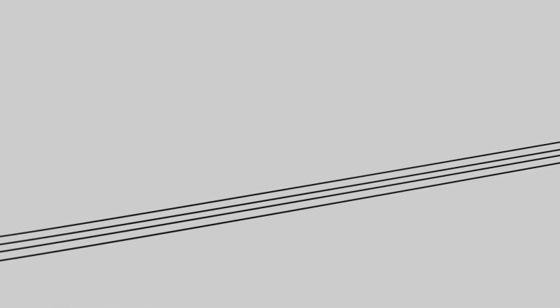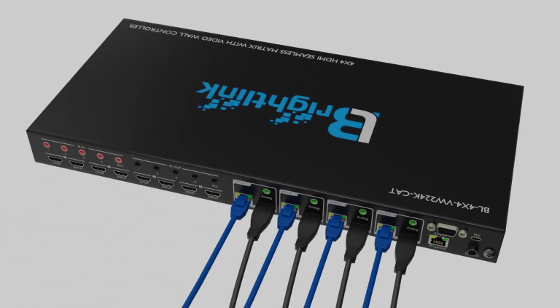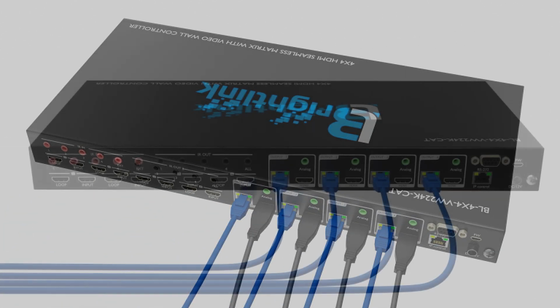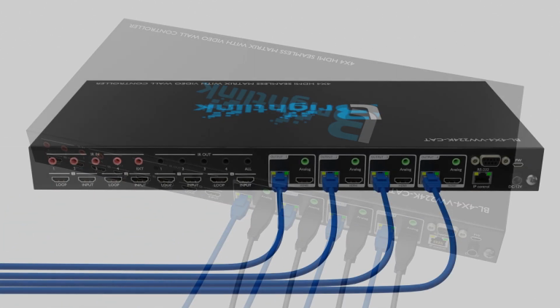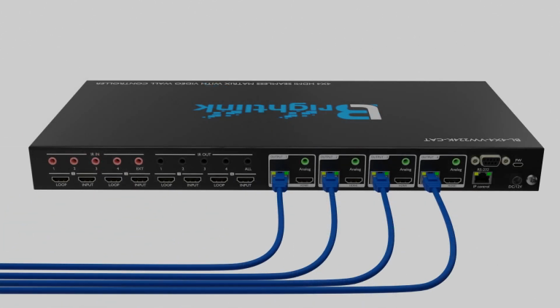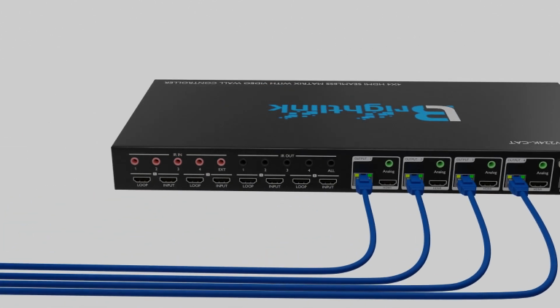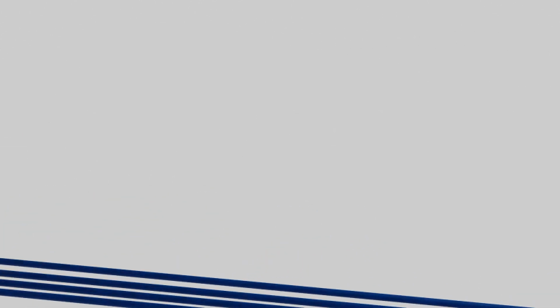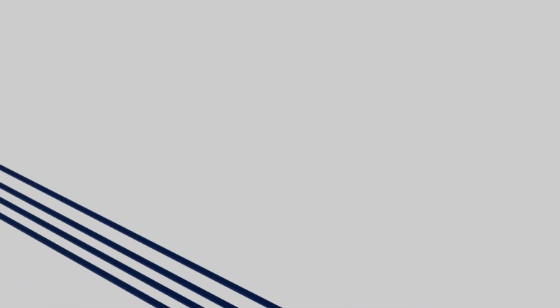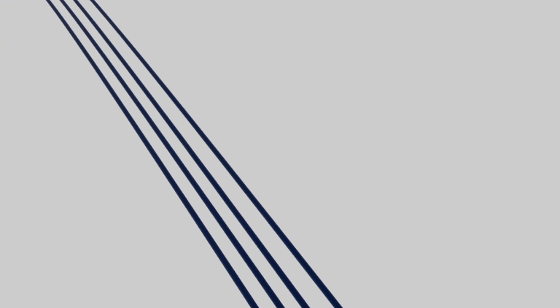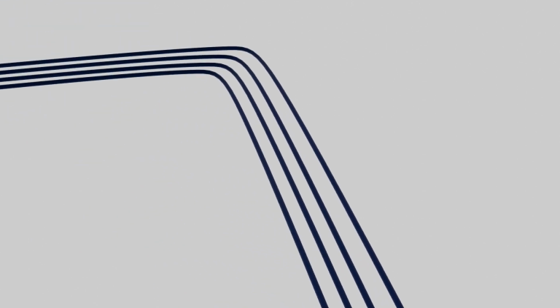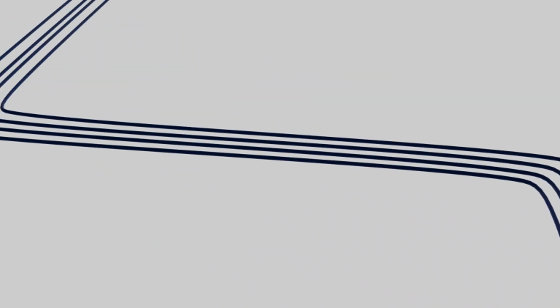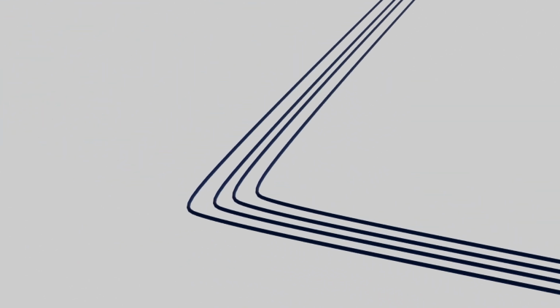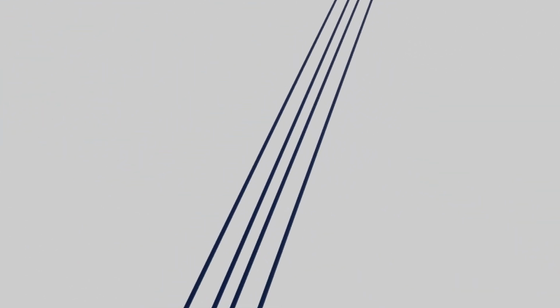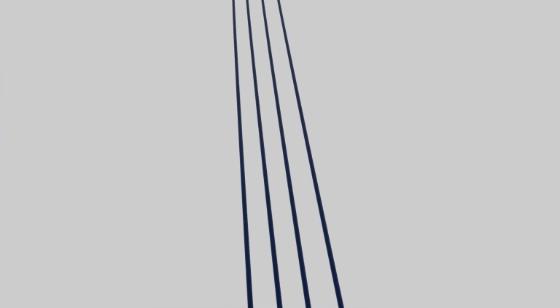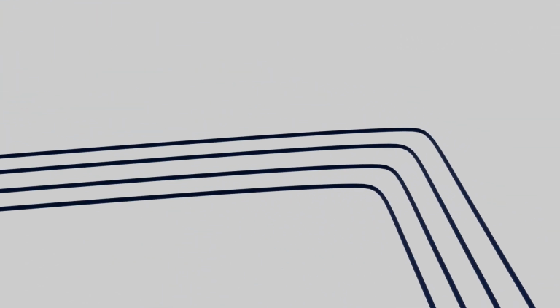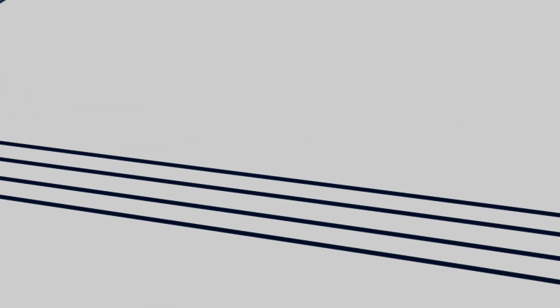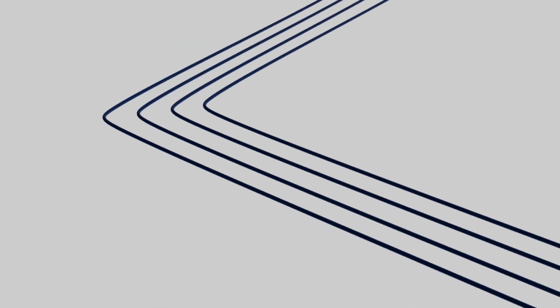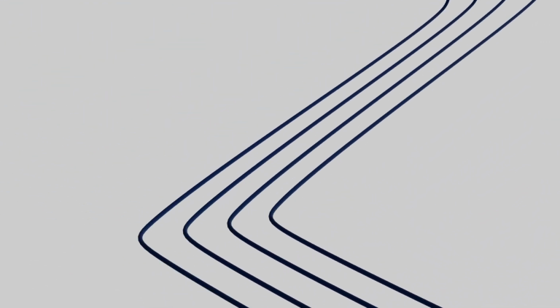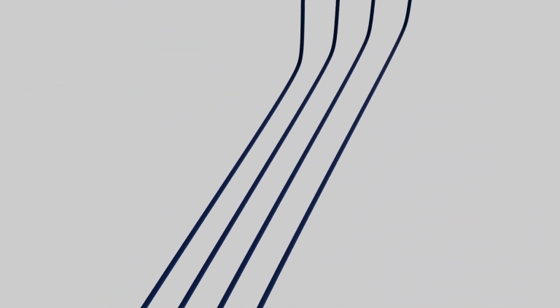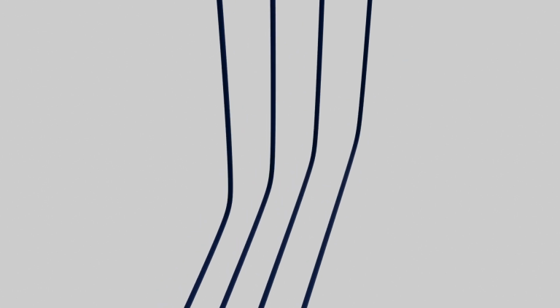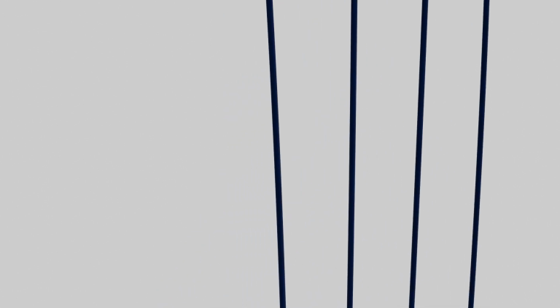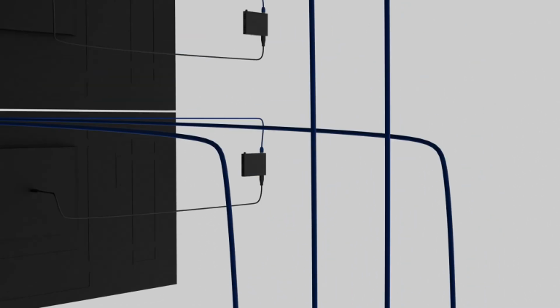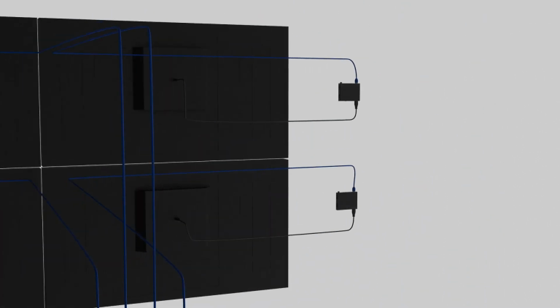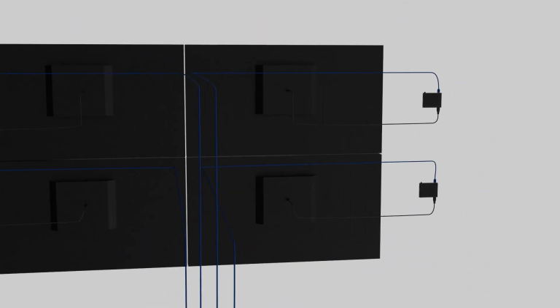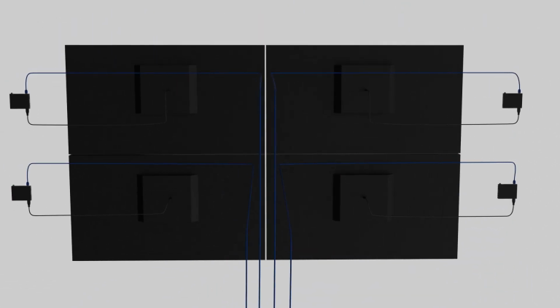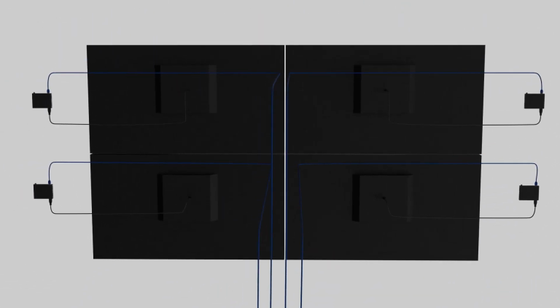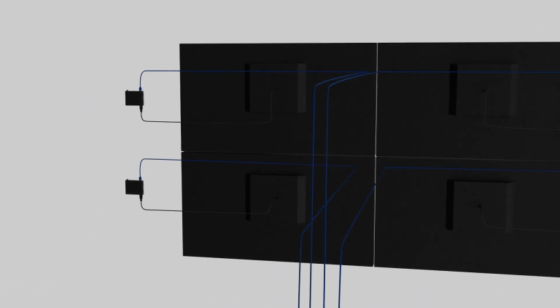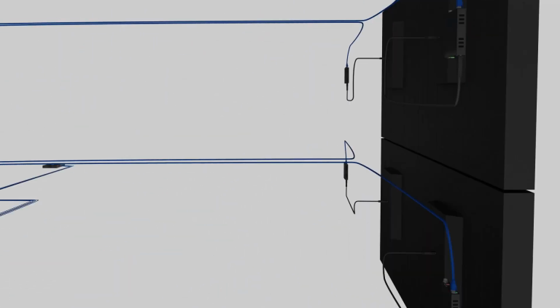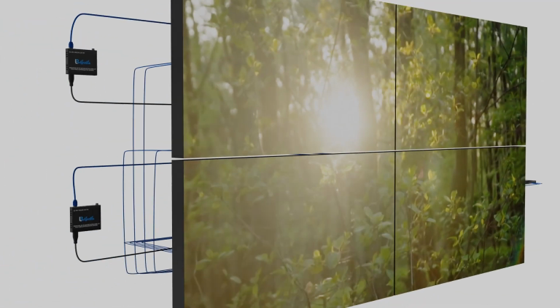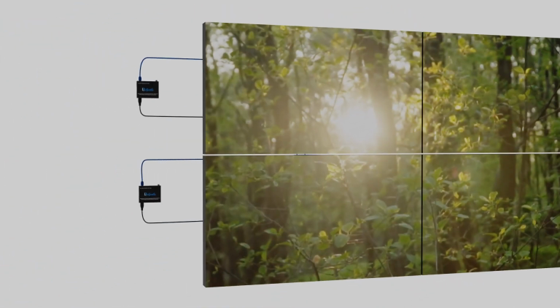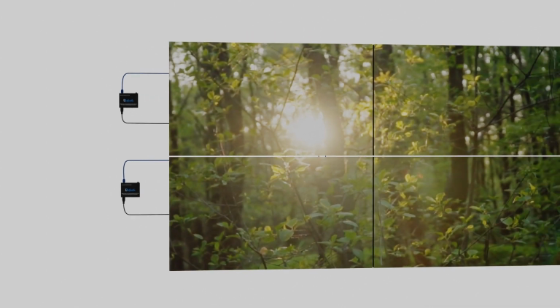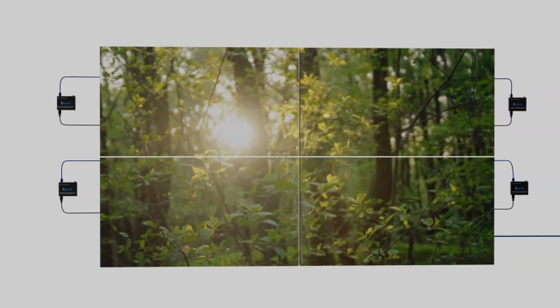This system comes with four receivers which are PoE-POC — no power needed. Power comes from the CAT6 cable coming out of the matrix system, allowing you to easily connect to displays far away by simply connecting your HDMI cable.